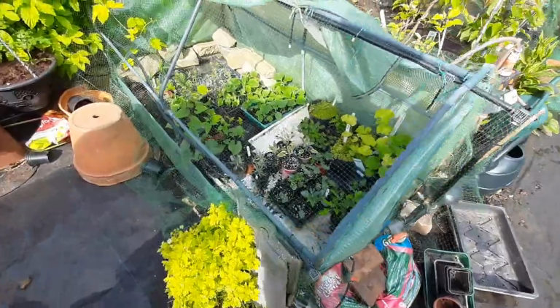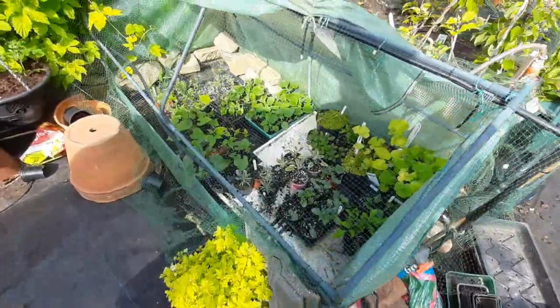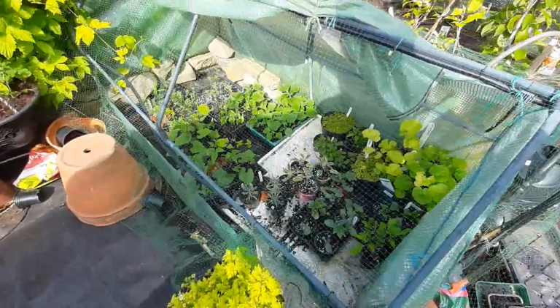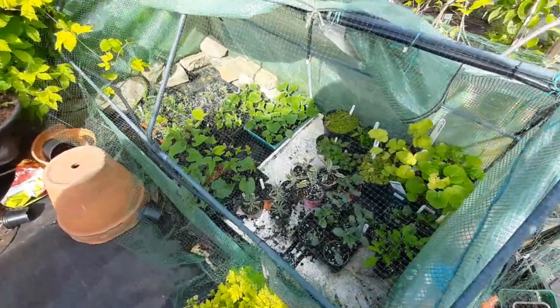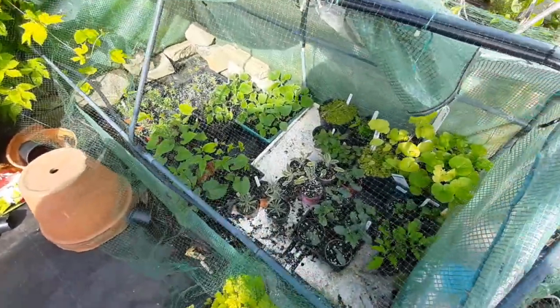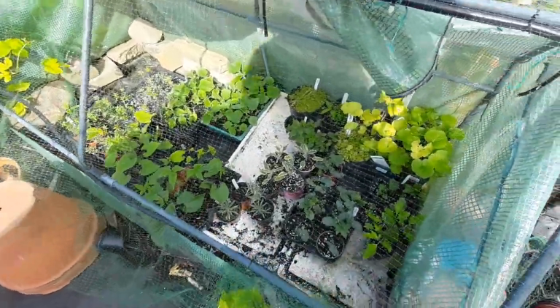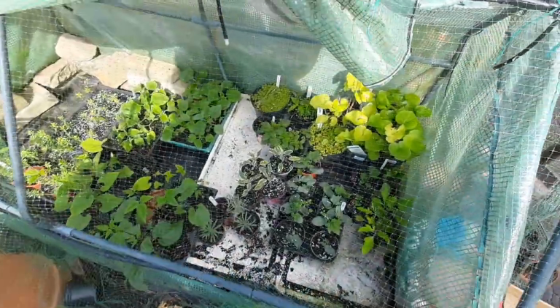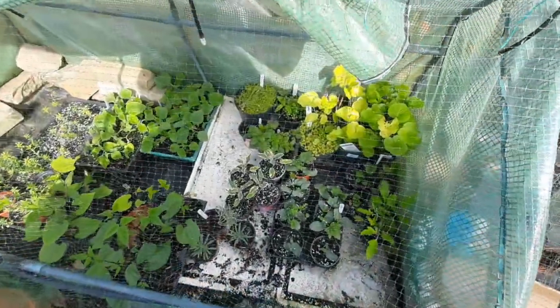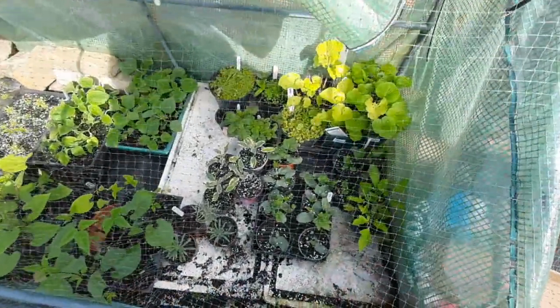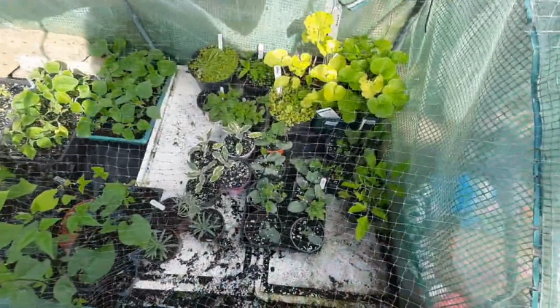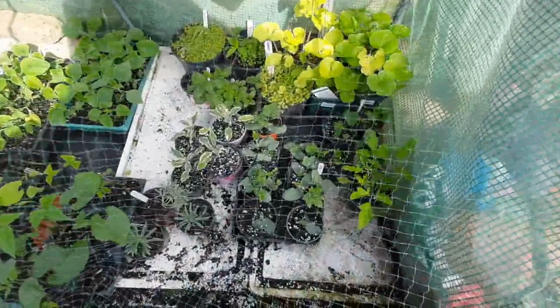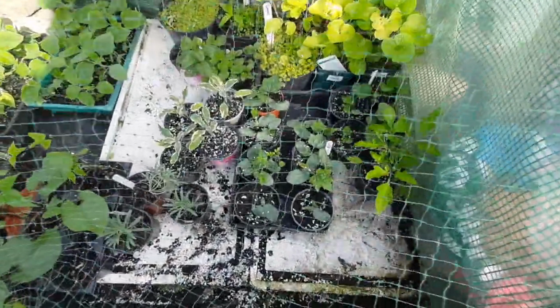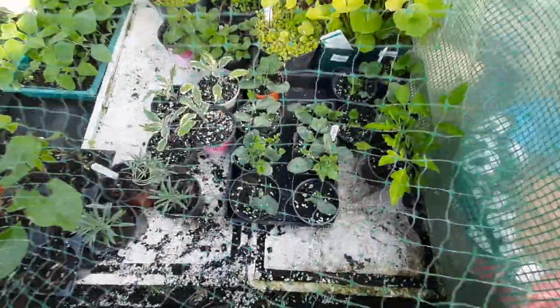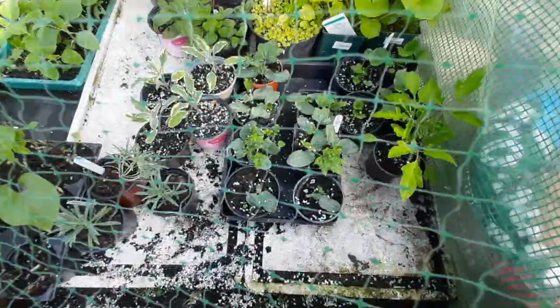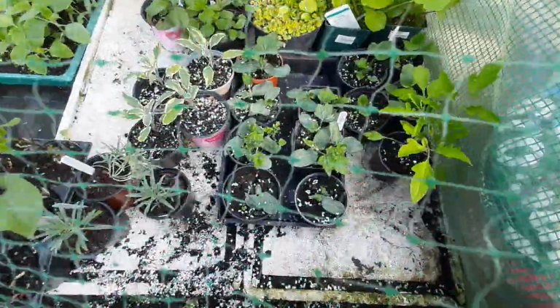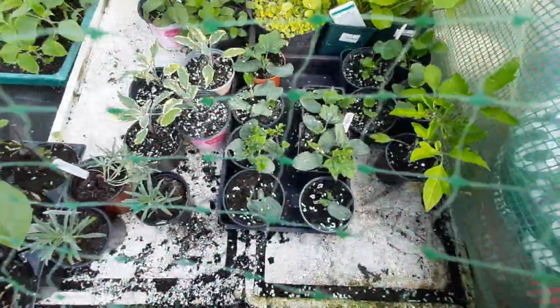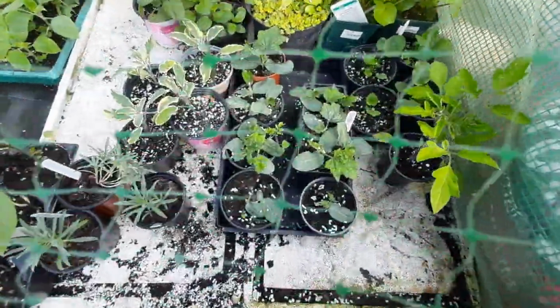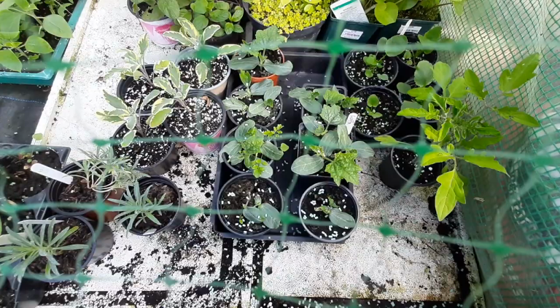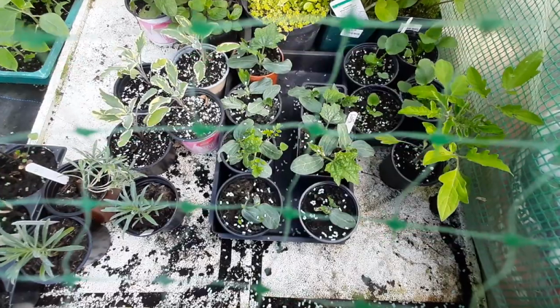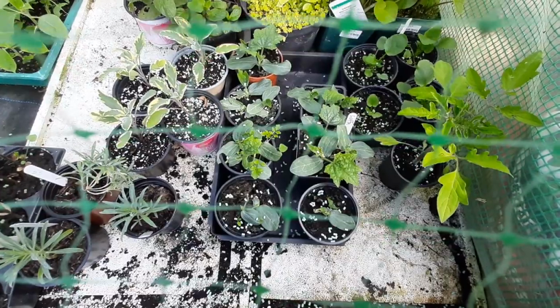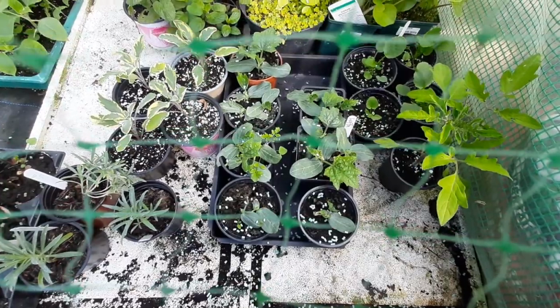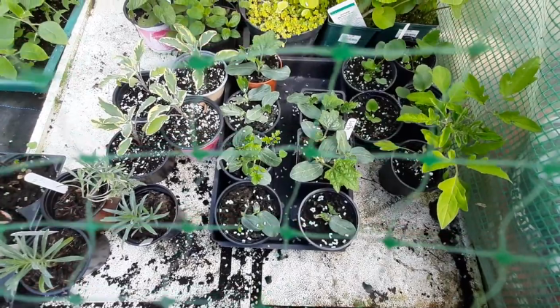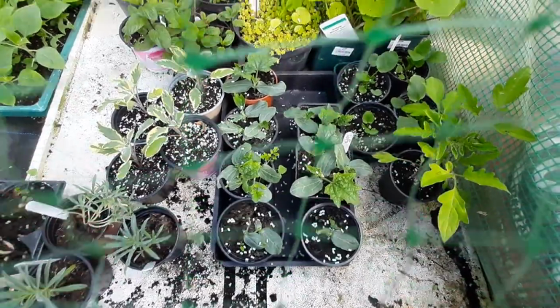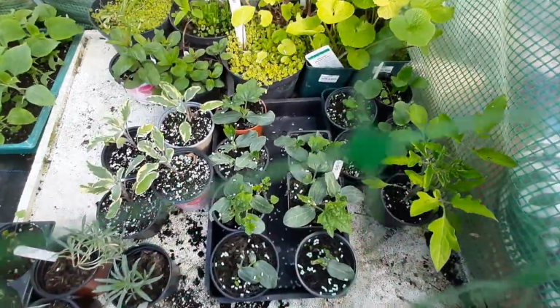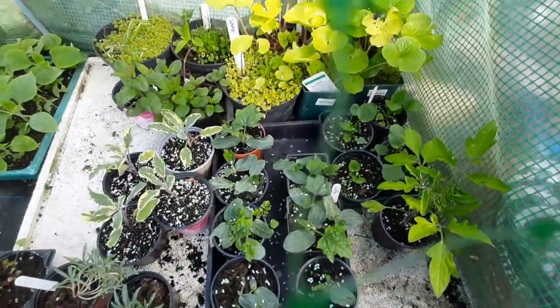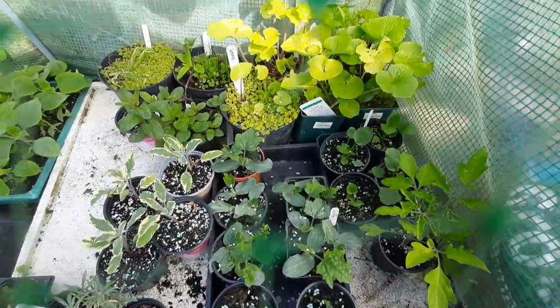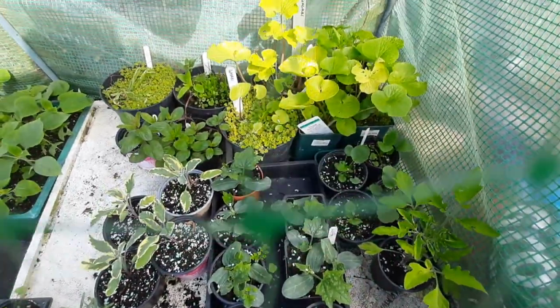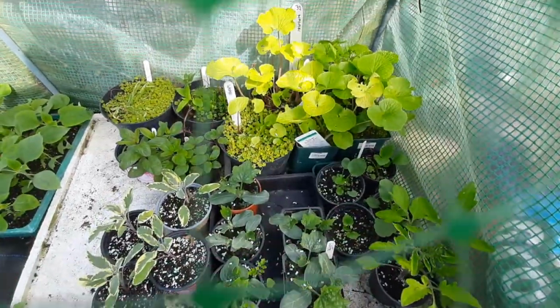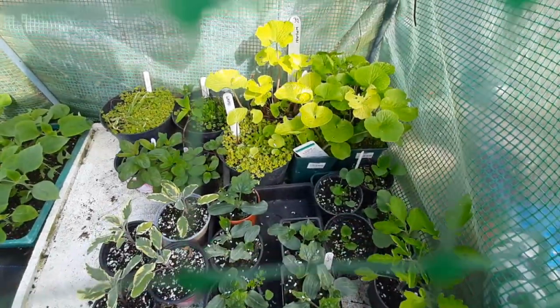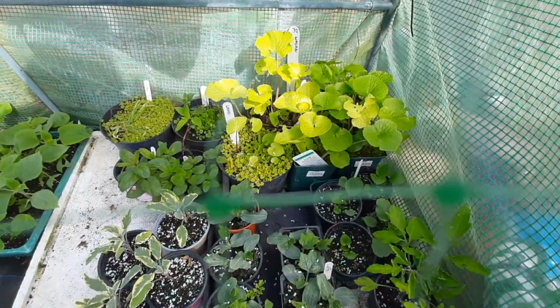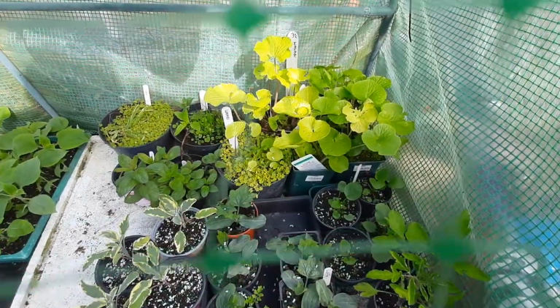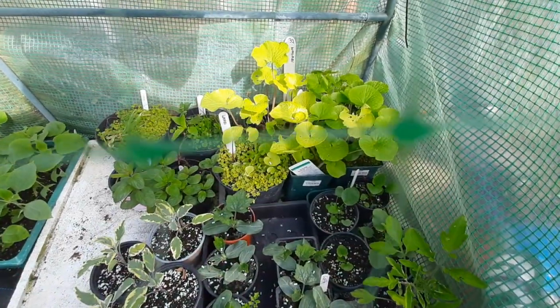At the back there is wasabi, and the front we're looking at now are loofah plants which are grown to make back scrubbers for when you have a bath or a shower.